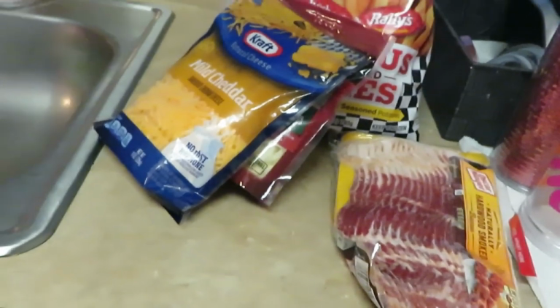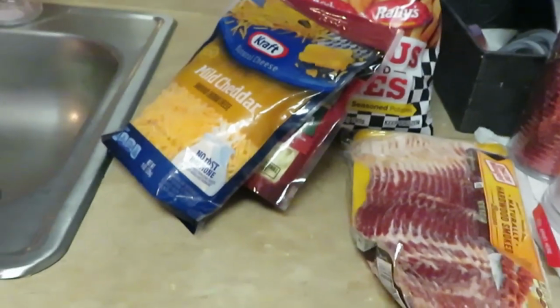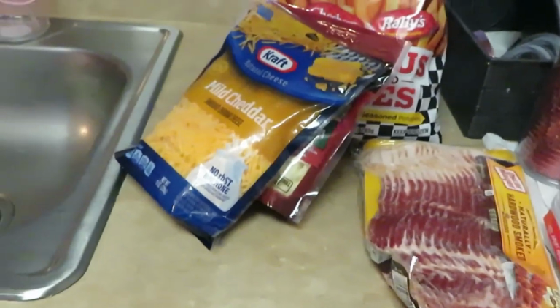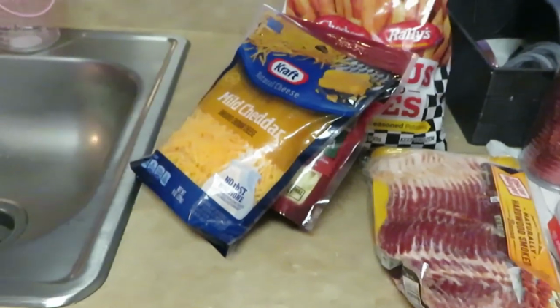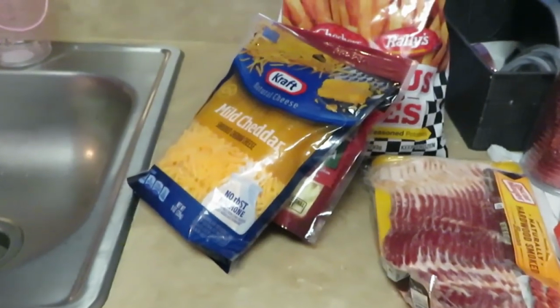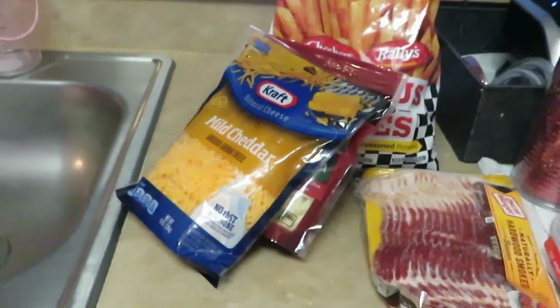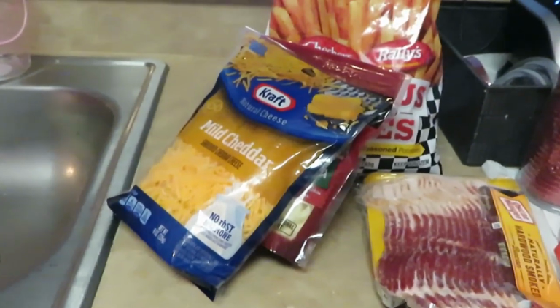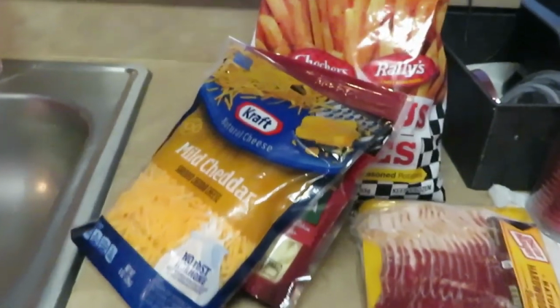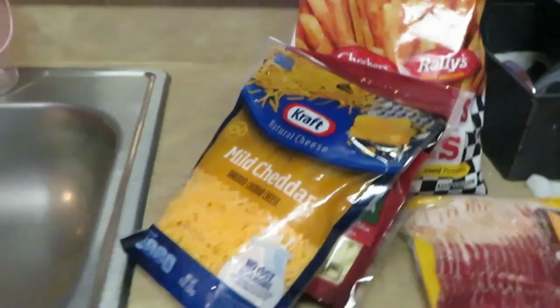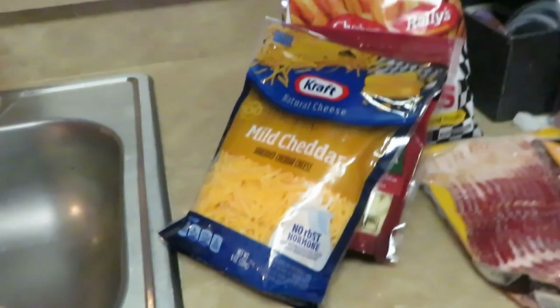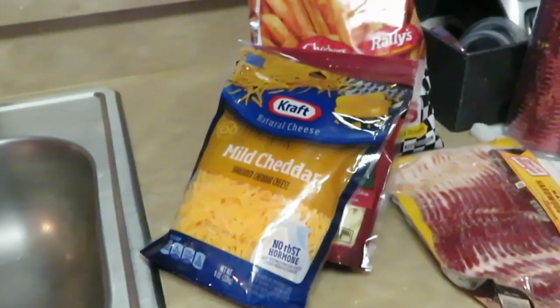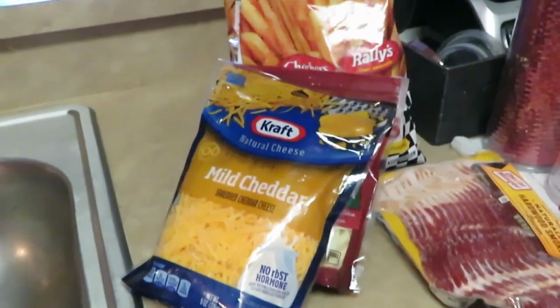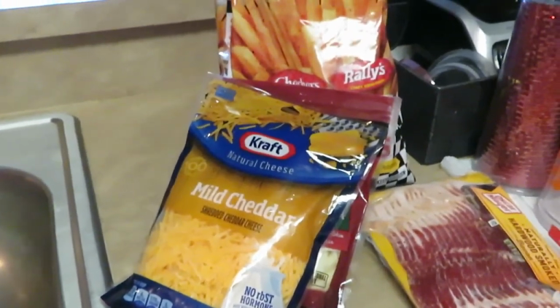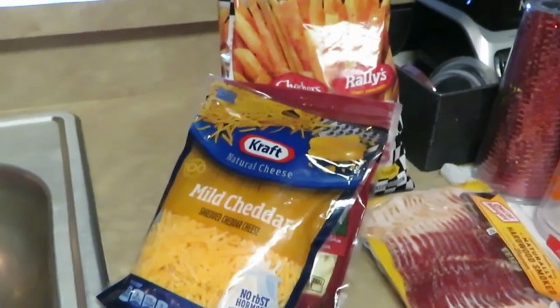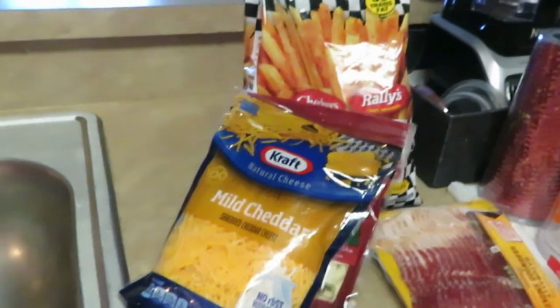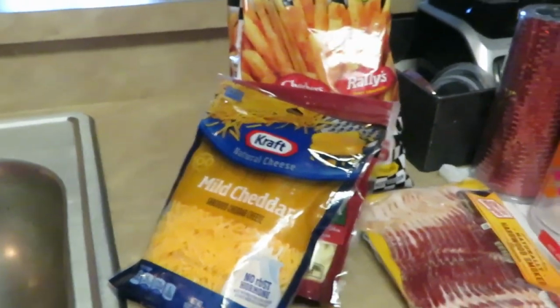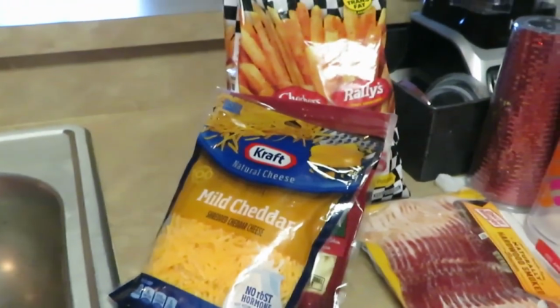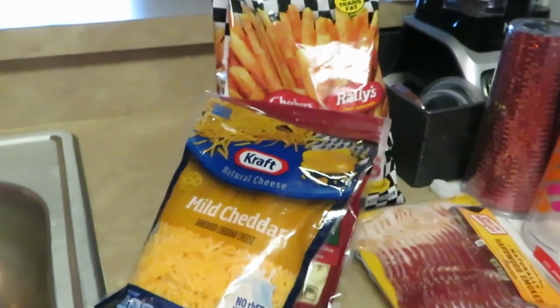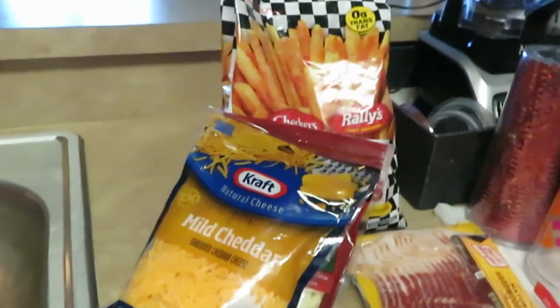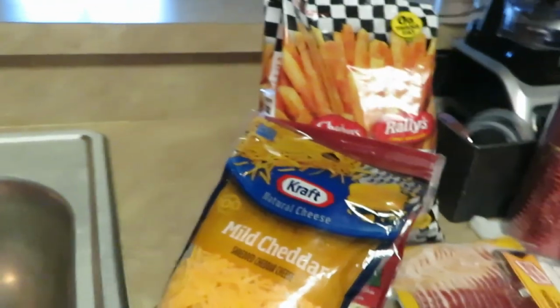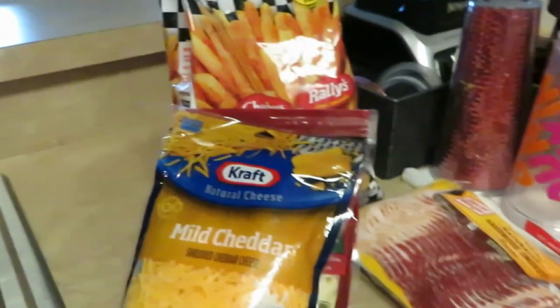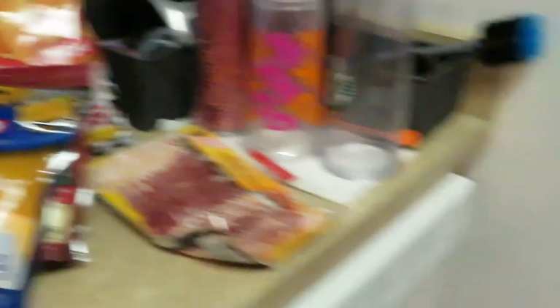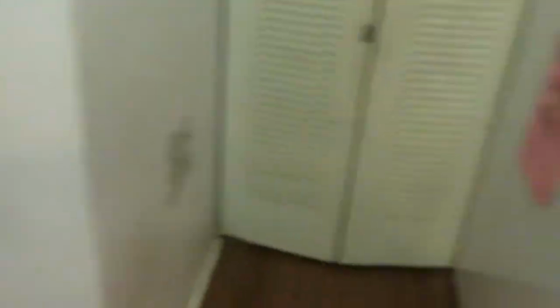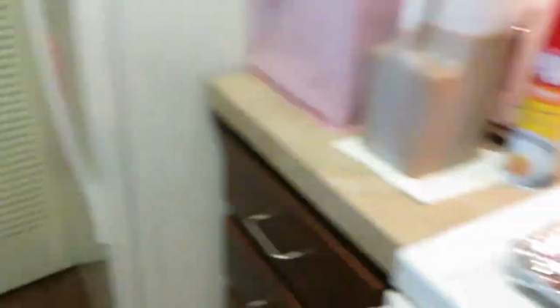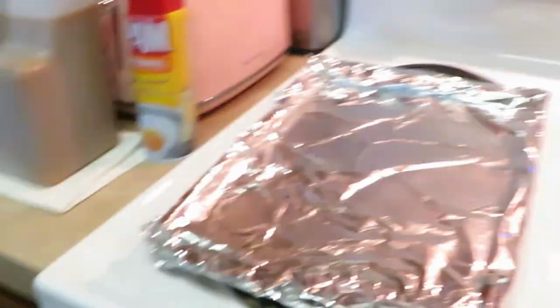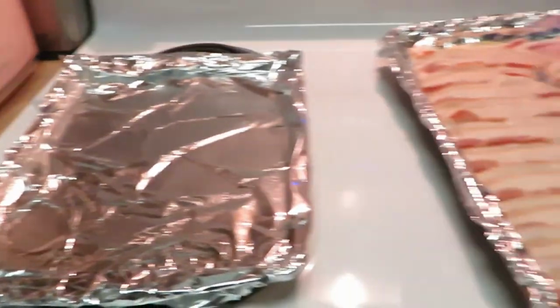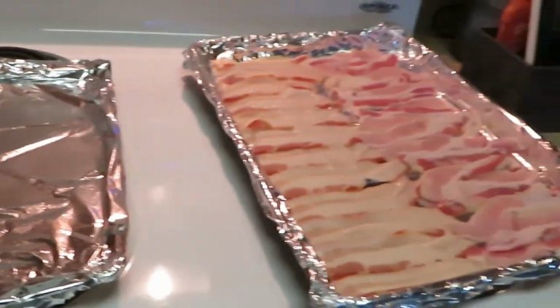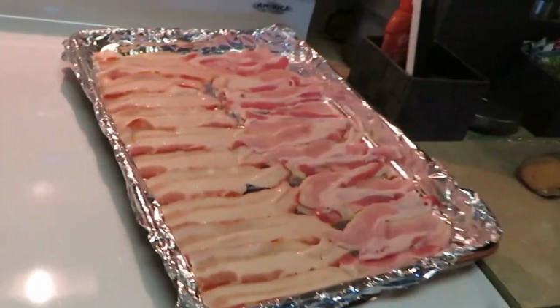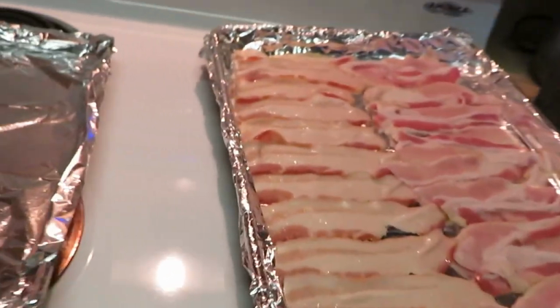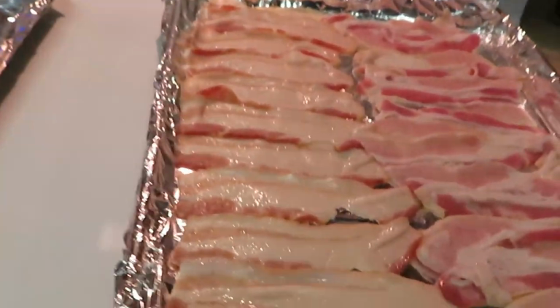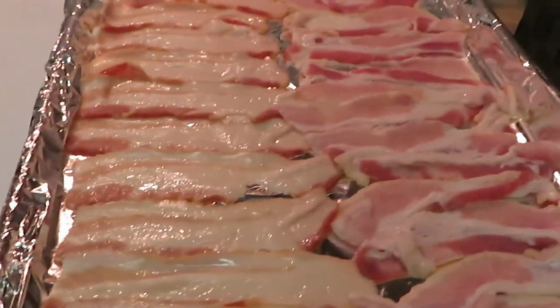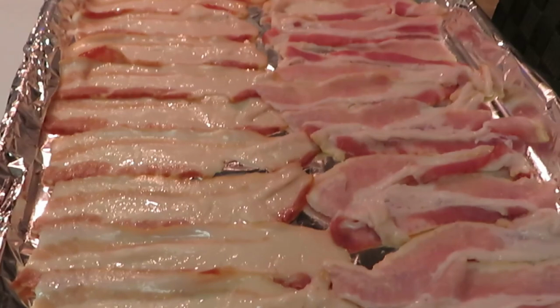Loaded fries with fries, bacon, and cheese on top — I'm telling y'all it's really good. It's a quick something to cook through the week. I was craving some loaded fries and I said, you know what, I ain't going to Checker's drive-through, I ain't going to nobody's drive-through, I'm going to fix them myself. Homemade loaded fries are the best.